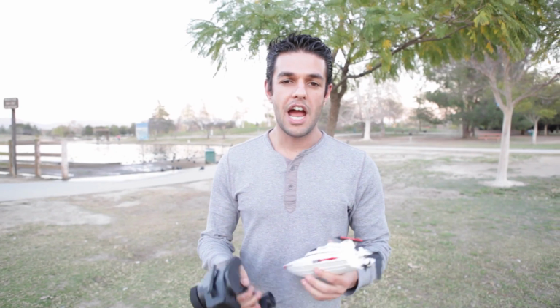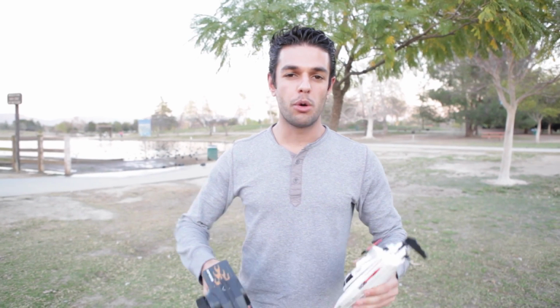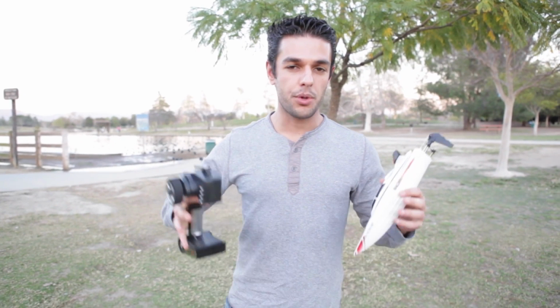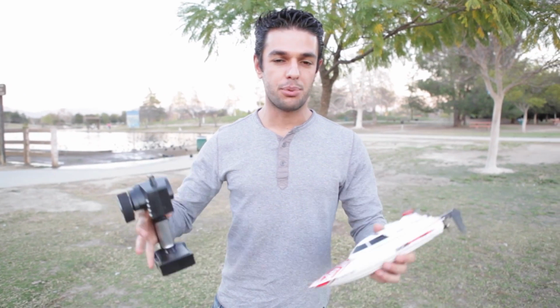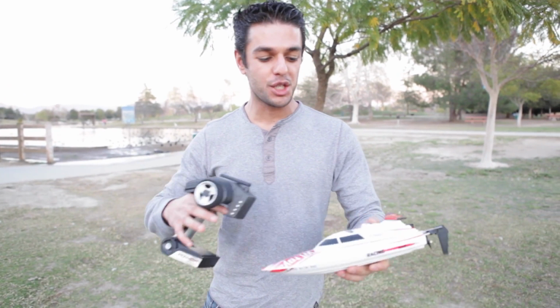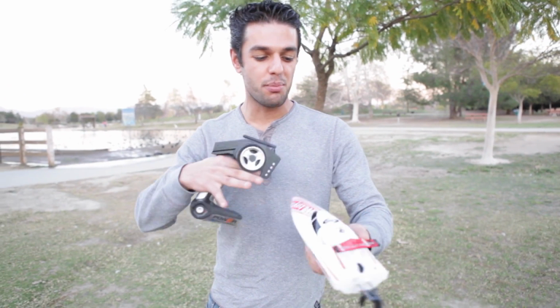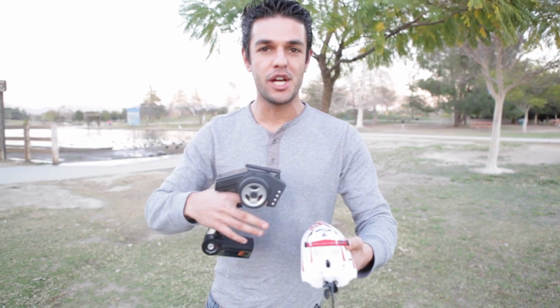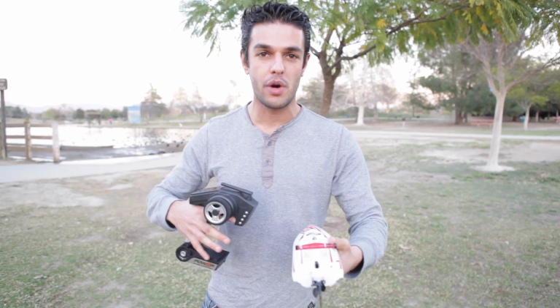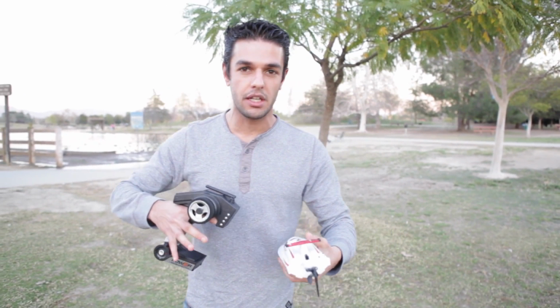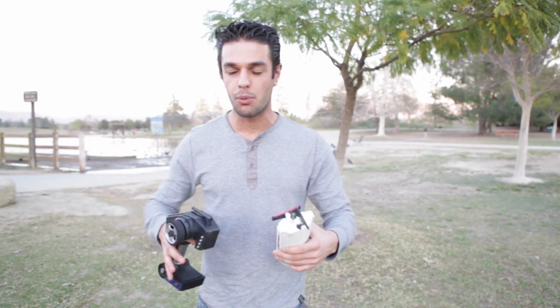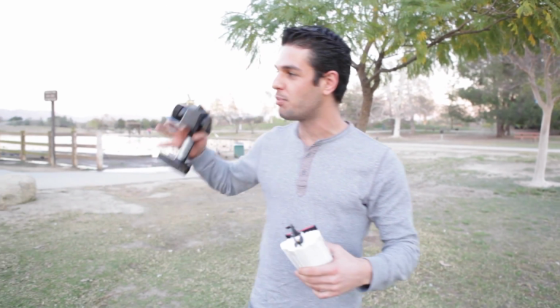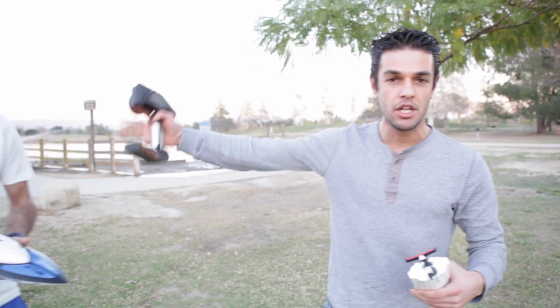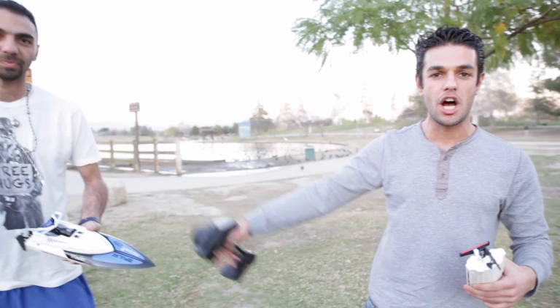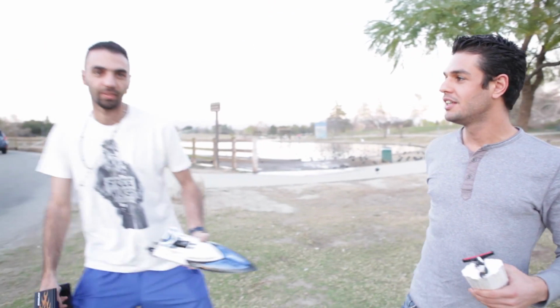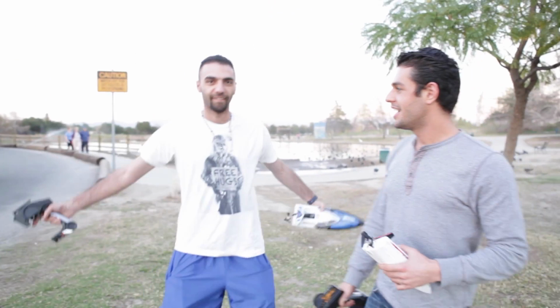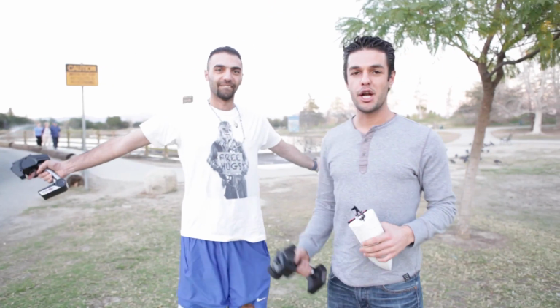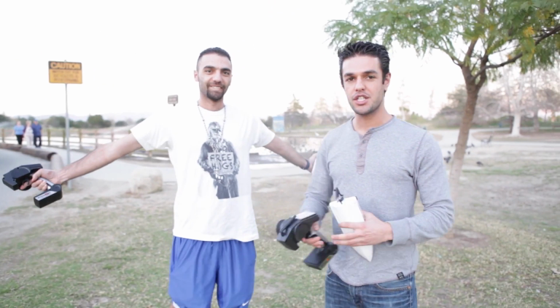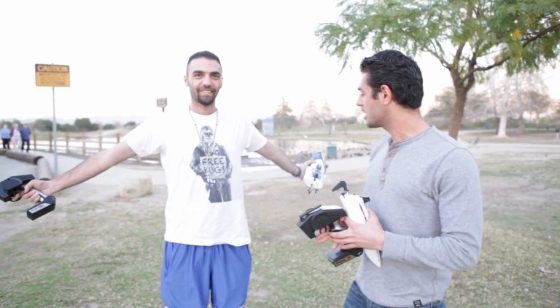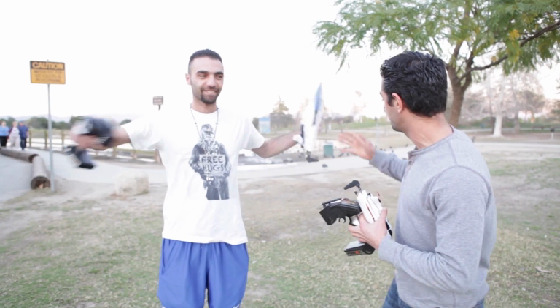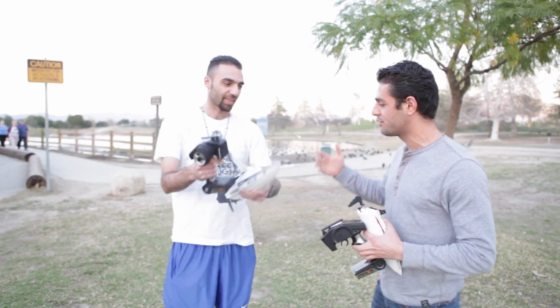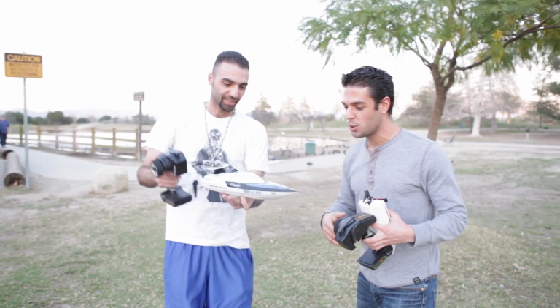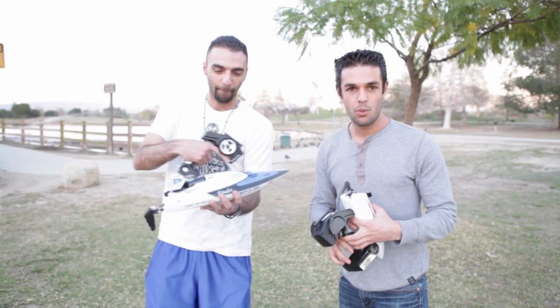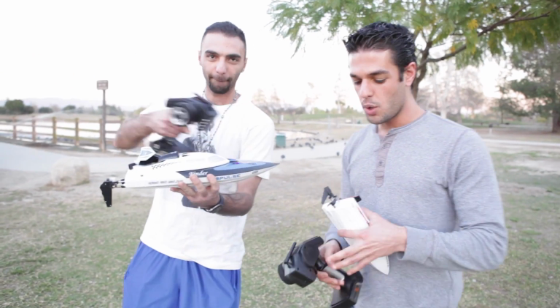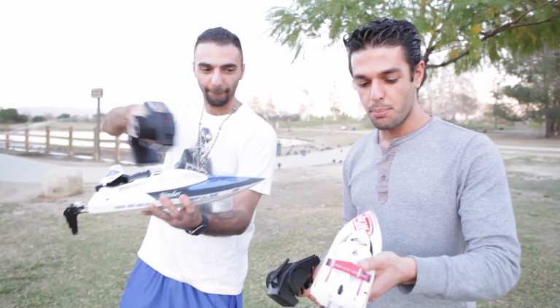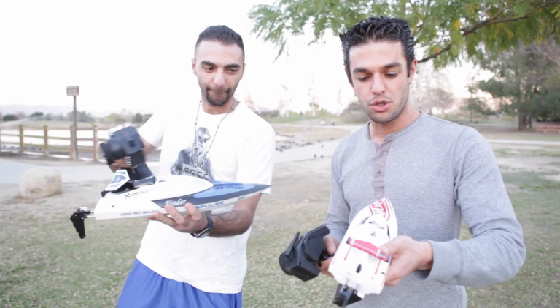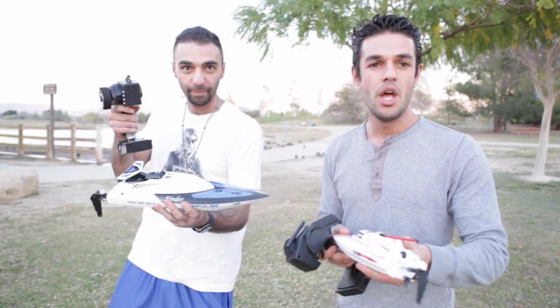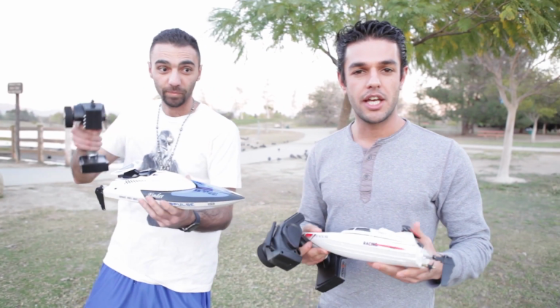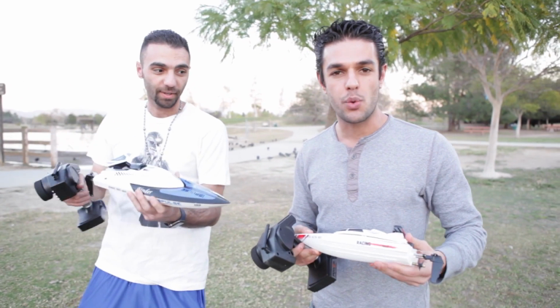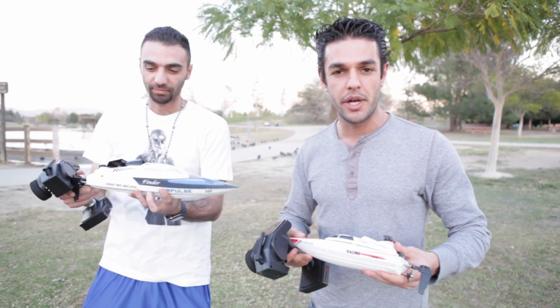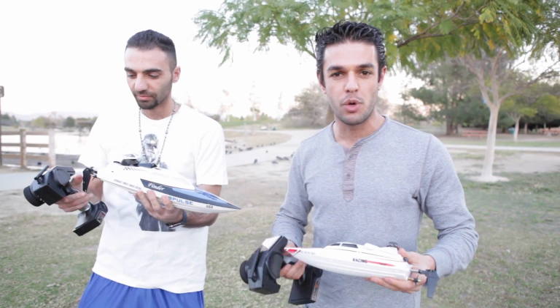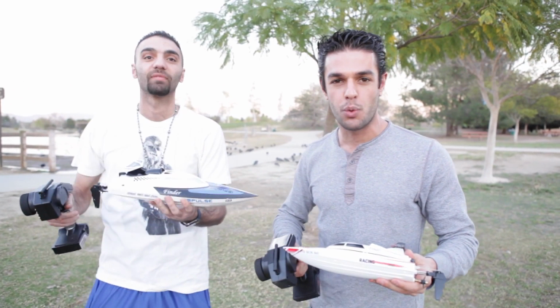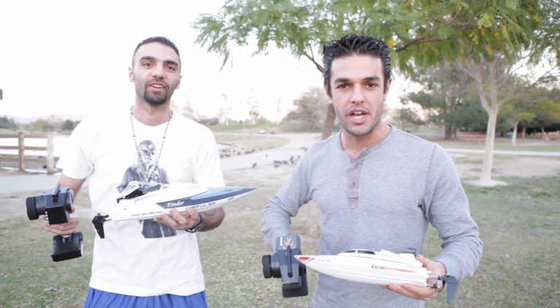Hi everyone, we're back with another product. This is the mini racer. We're out at the lake and we have my friend Chant — there he is — he's got the bigger version of the boat. We're gonna go ahead and compare the two and get this race going and see which one wins.